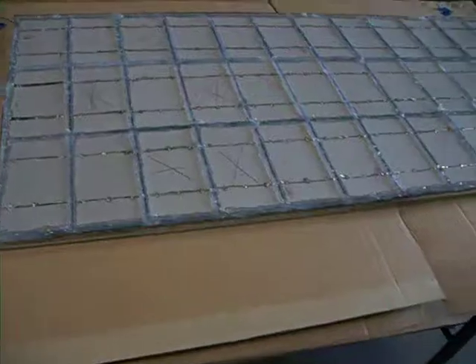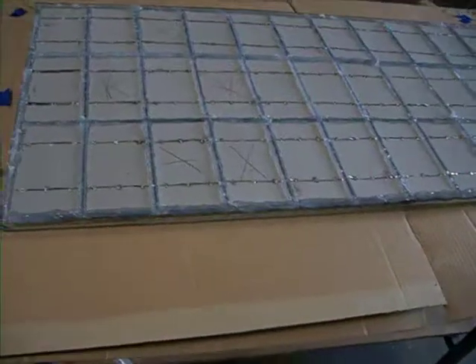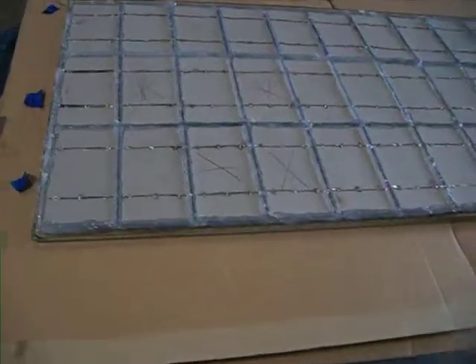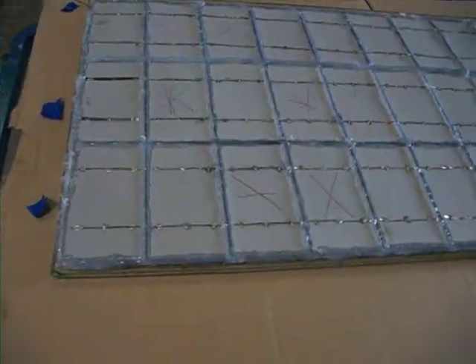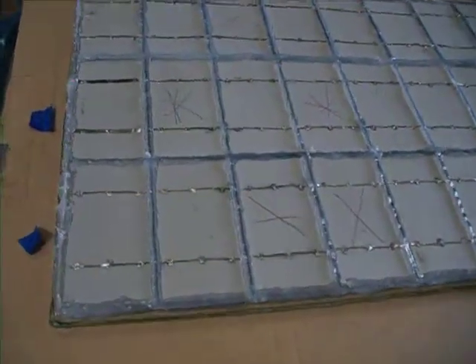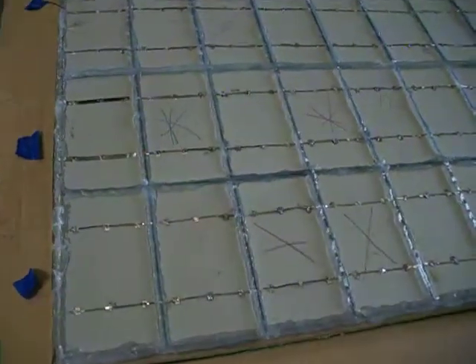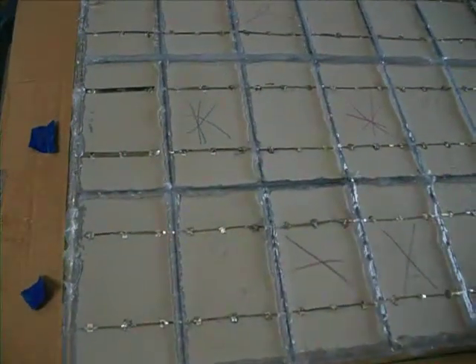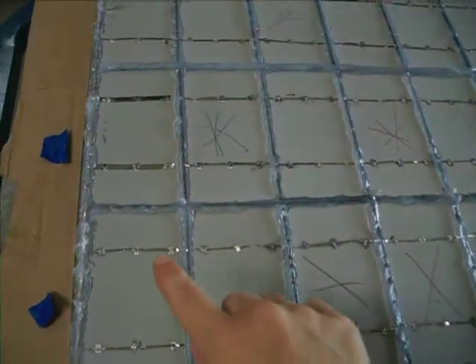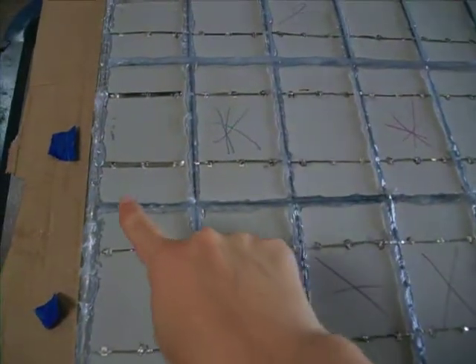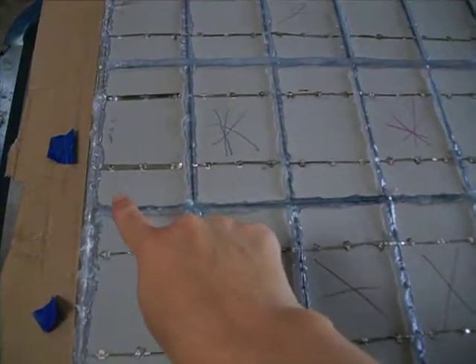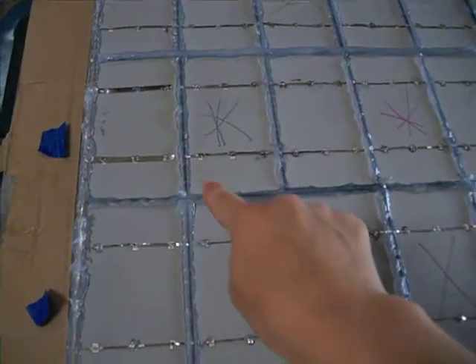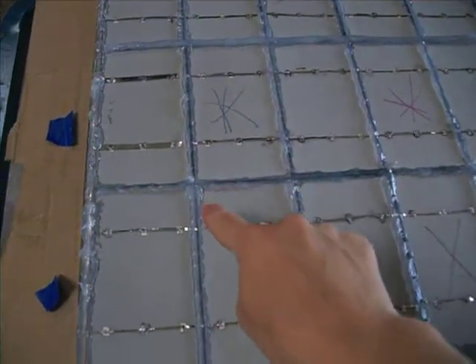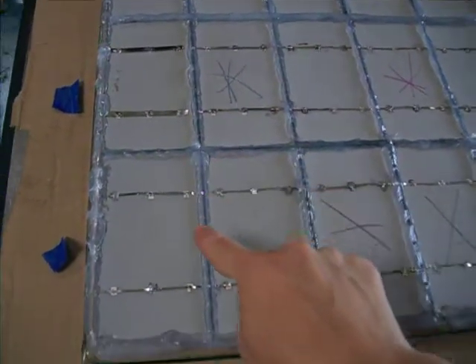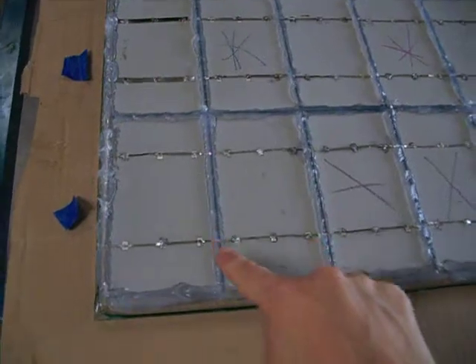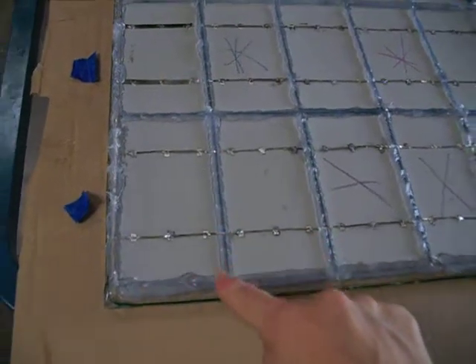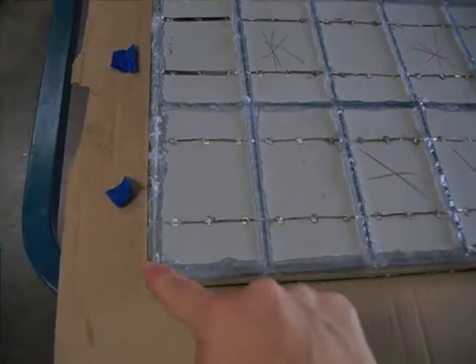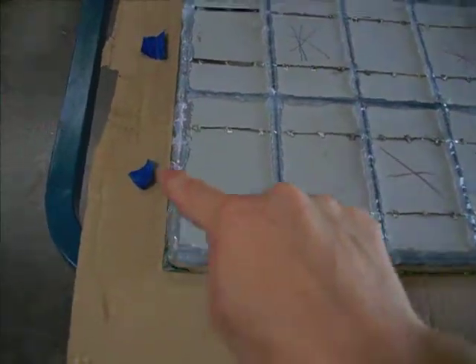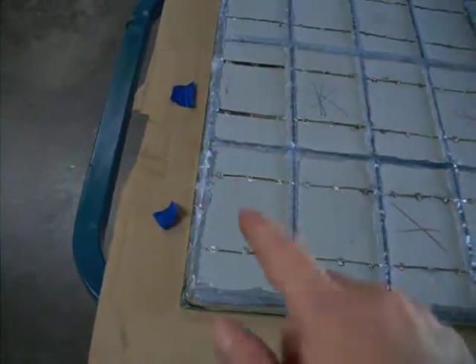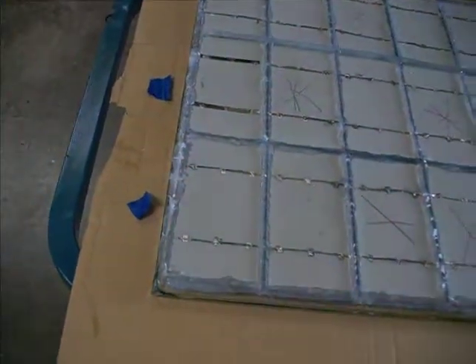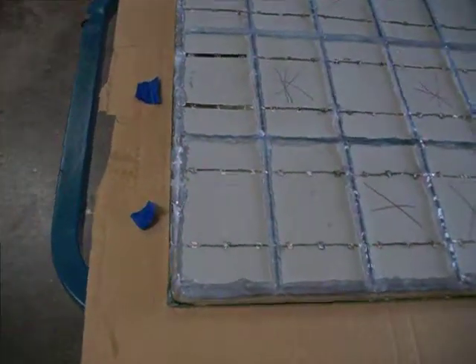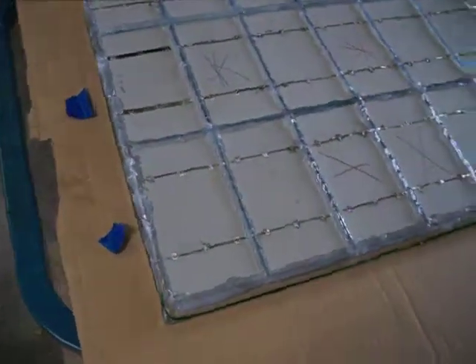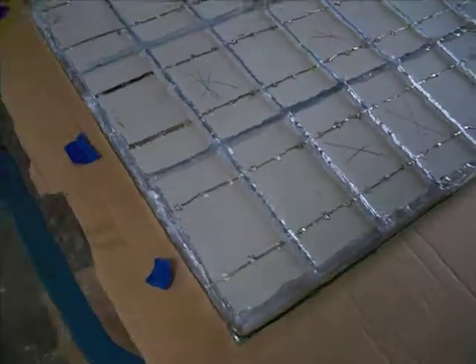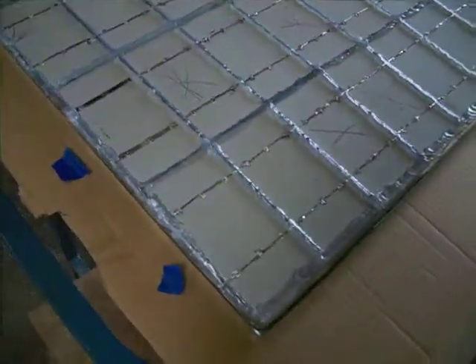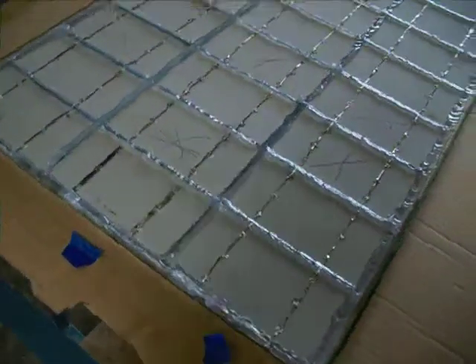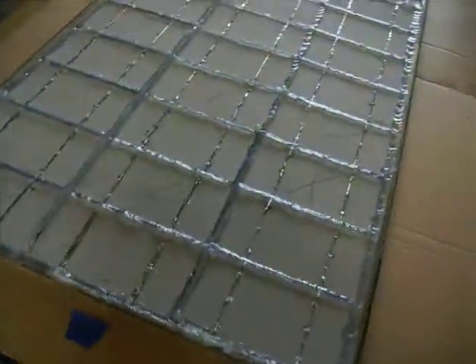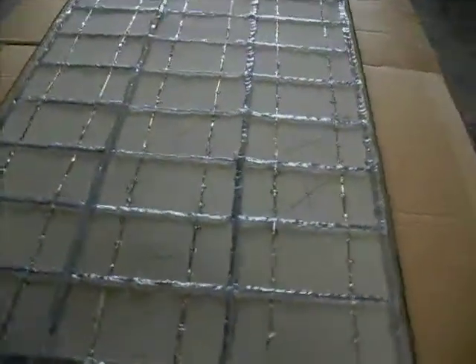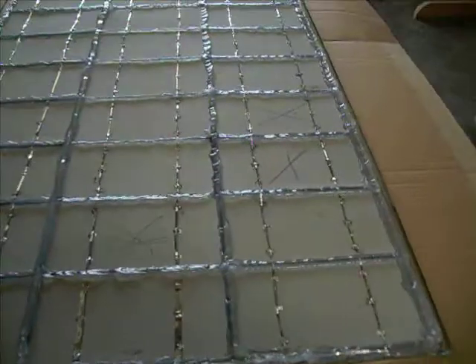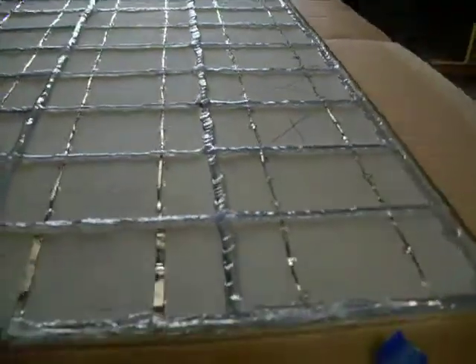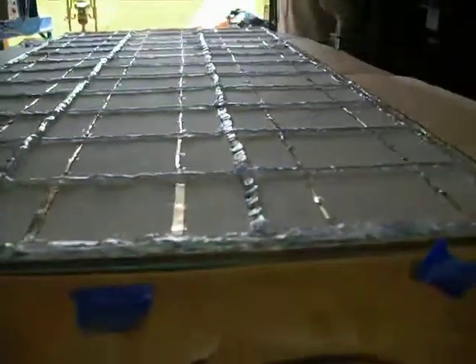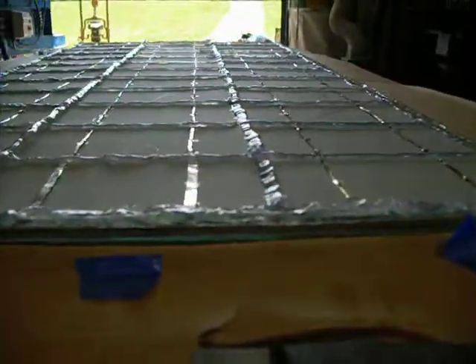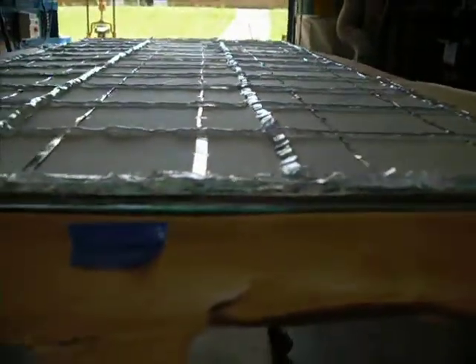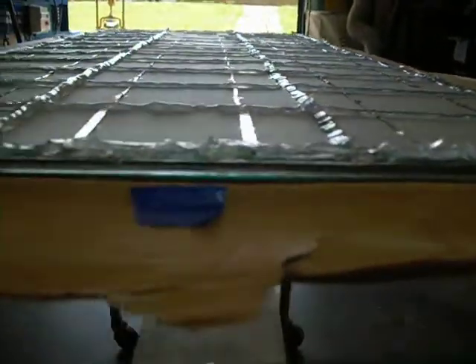I've caulked every seam on the whole panel. I thought it might take three containers of caulking, but it just took one.